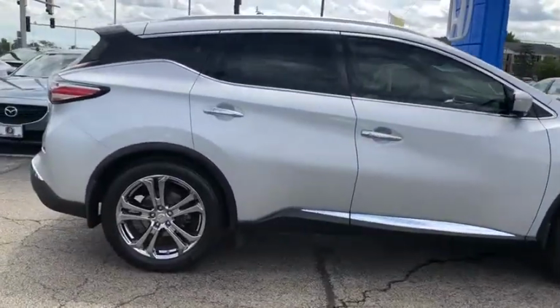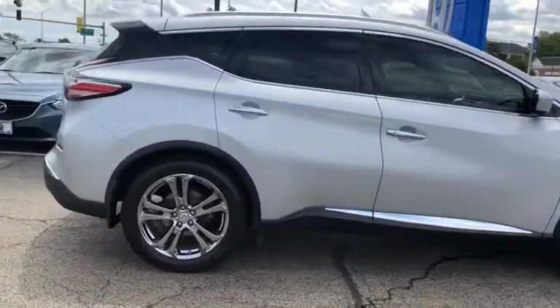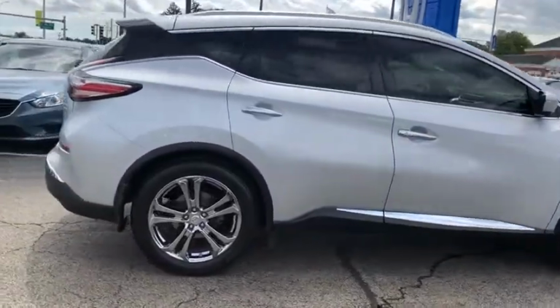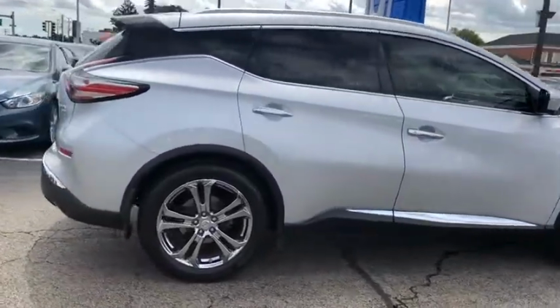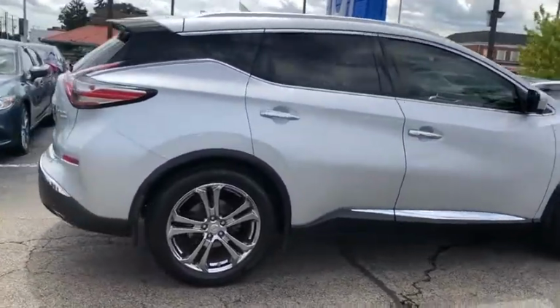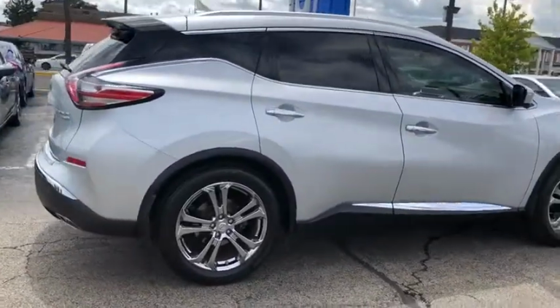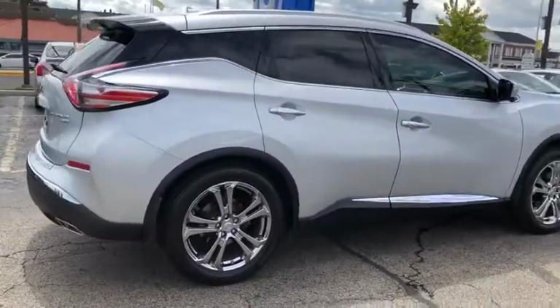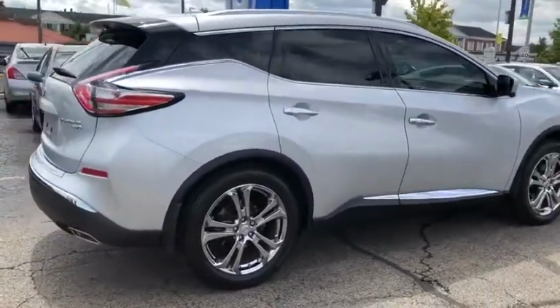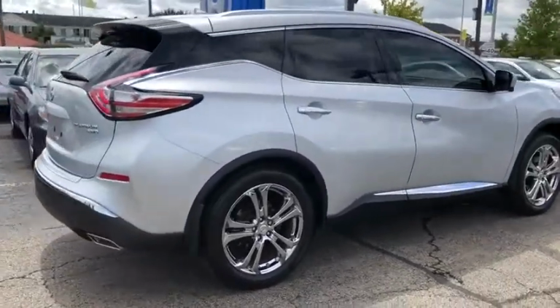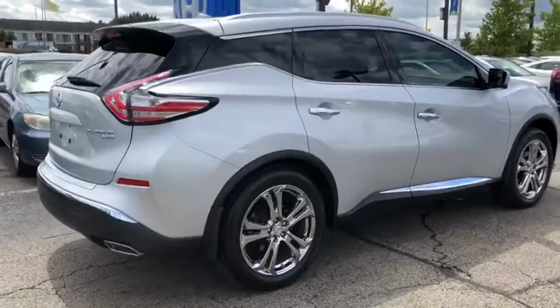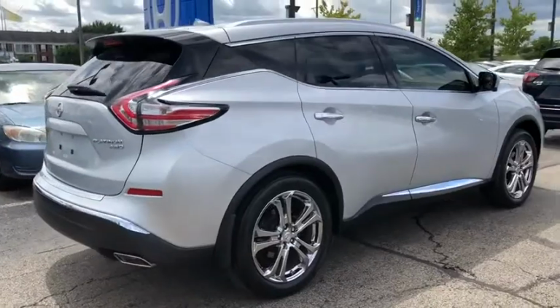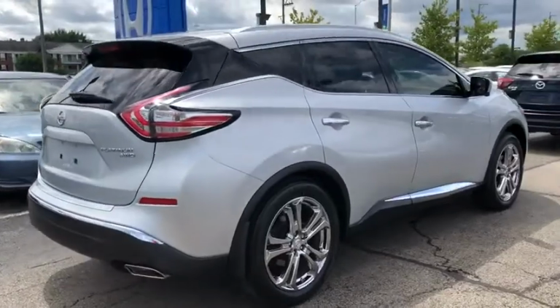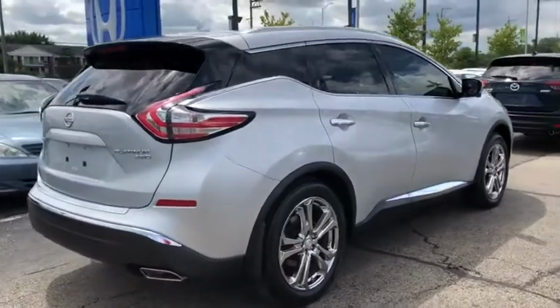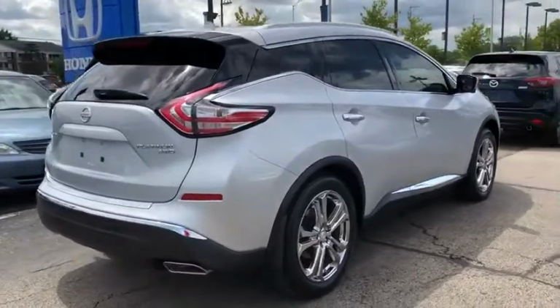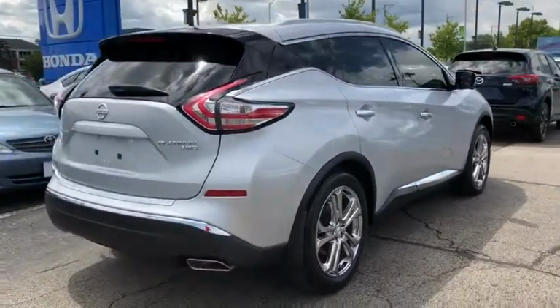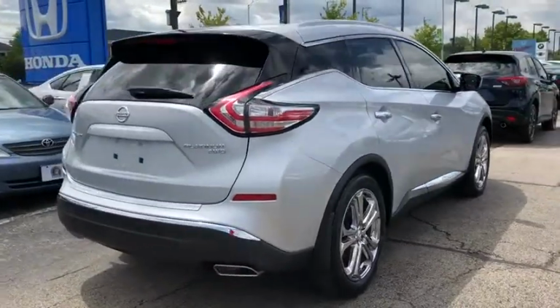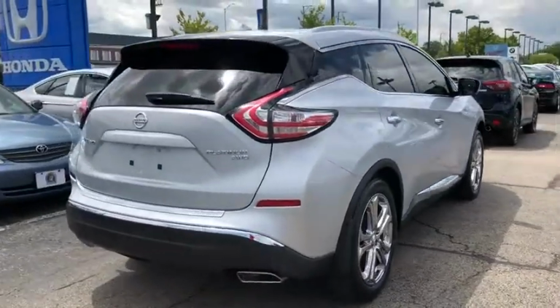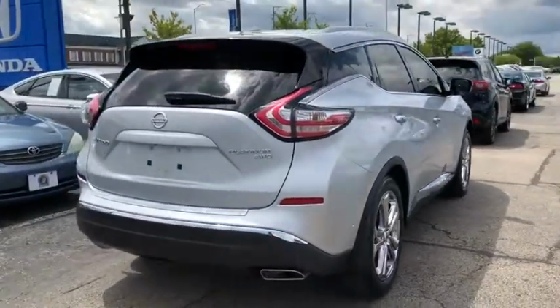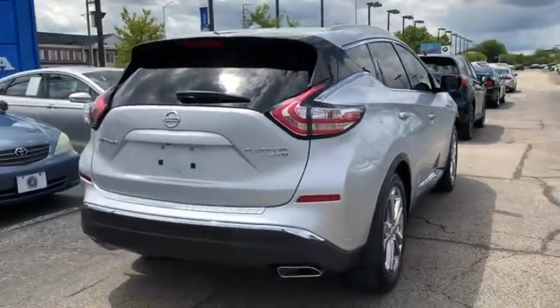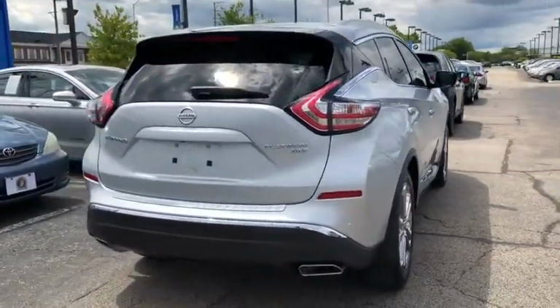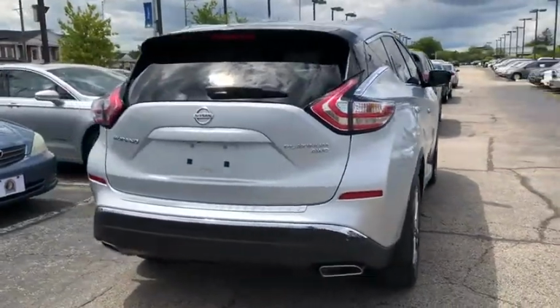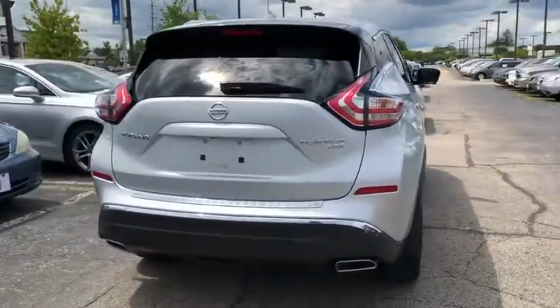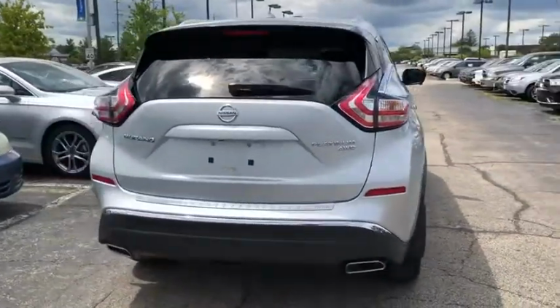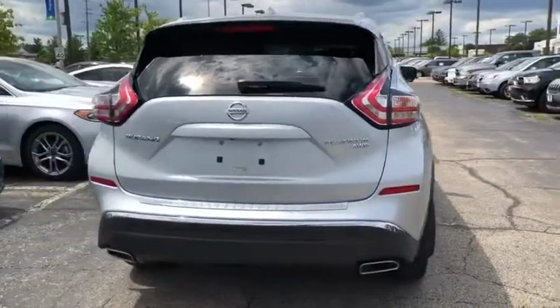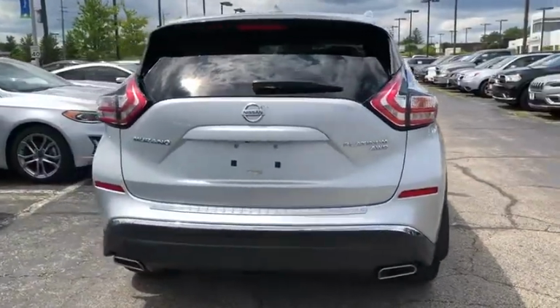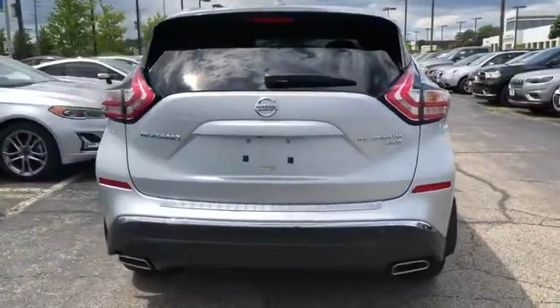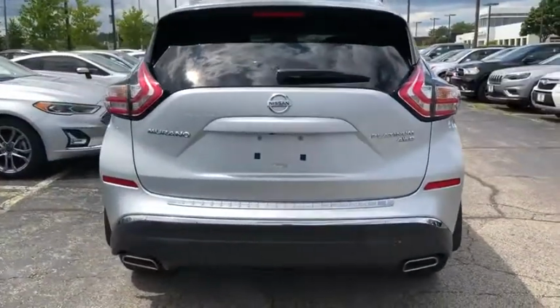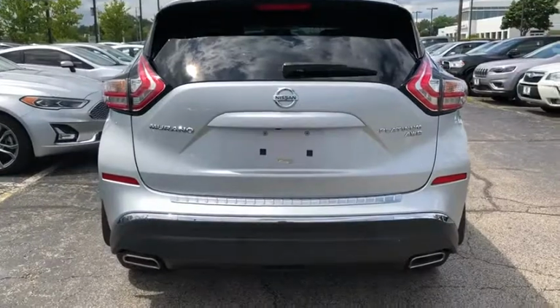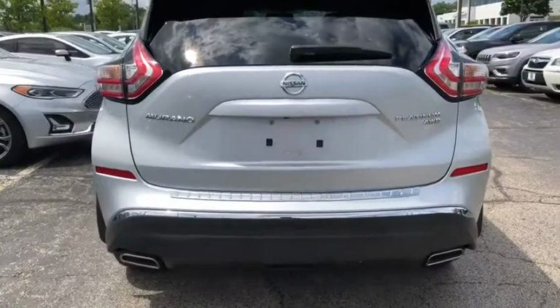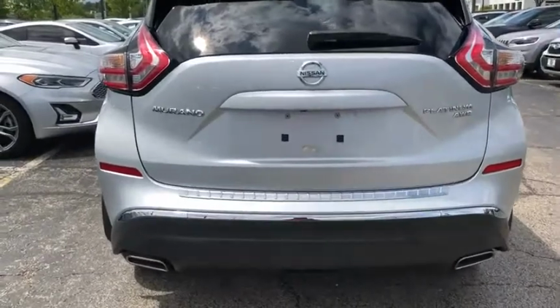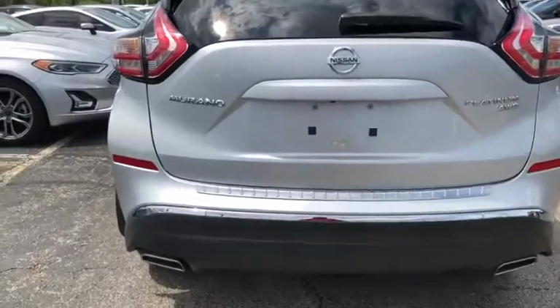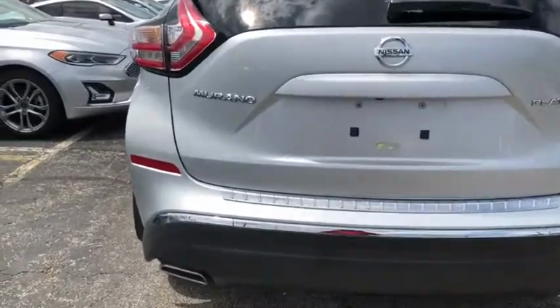Great fuel economy and a powerful V6 engine combine to deliver a refined driving experience. This vehicle has less than 30,000 miles.